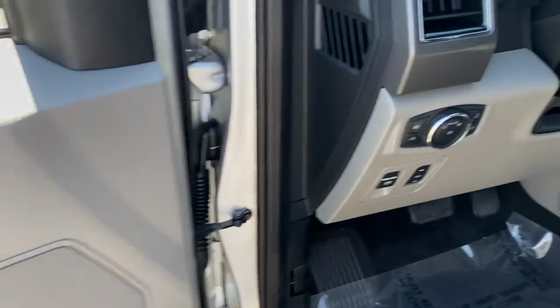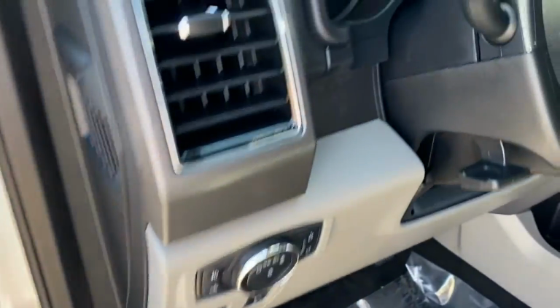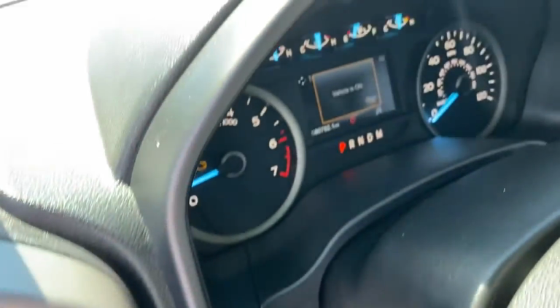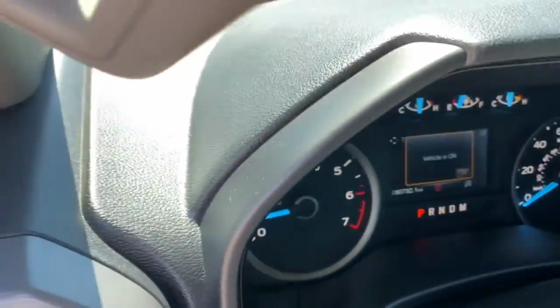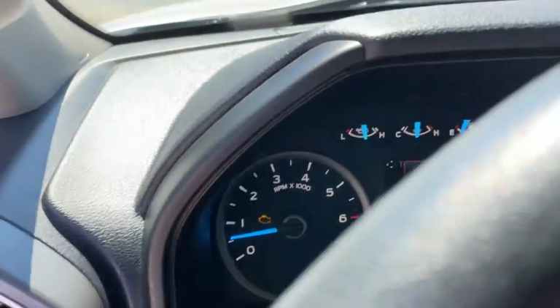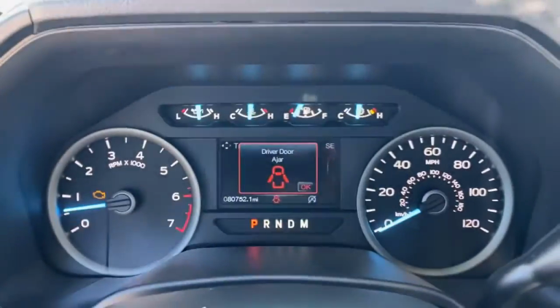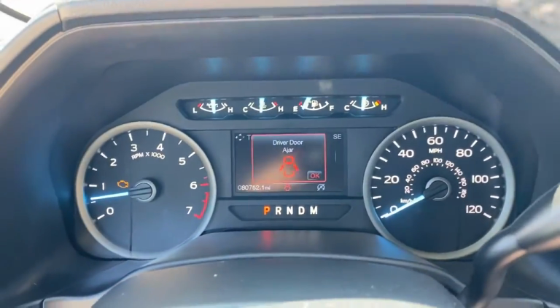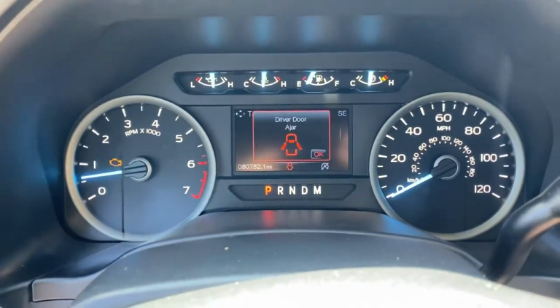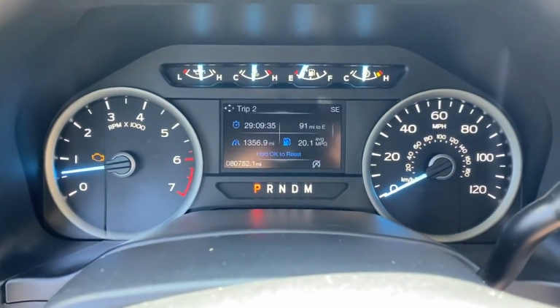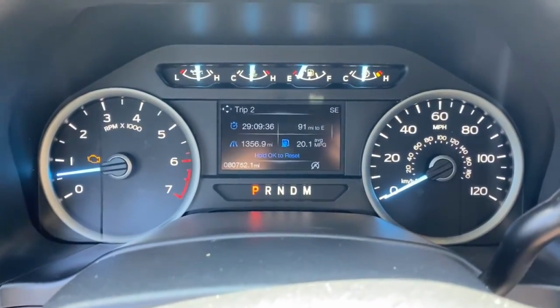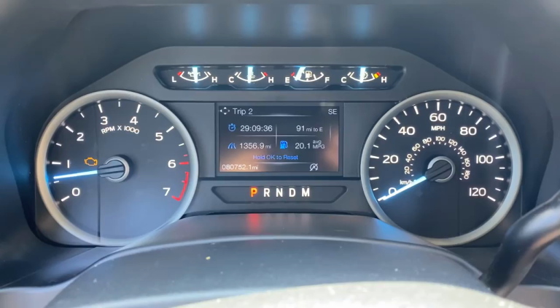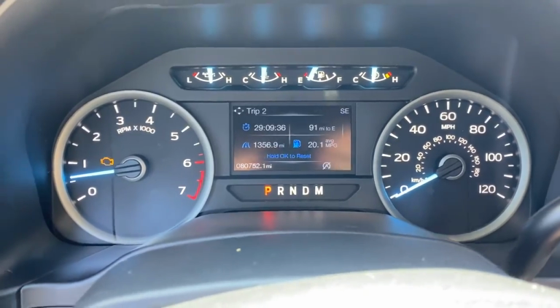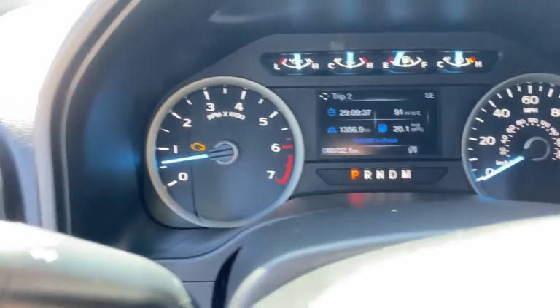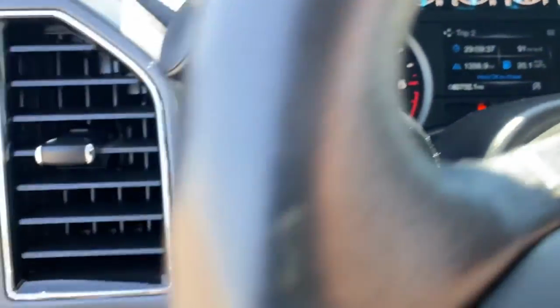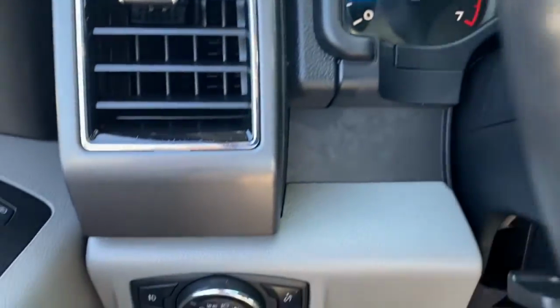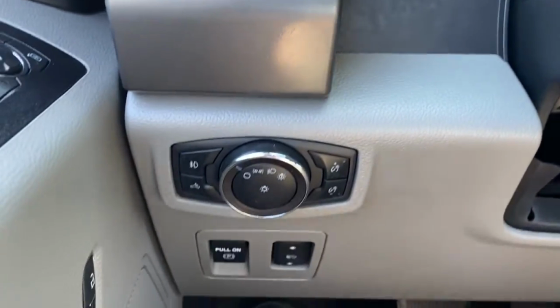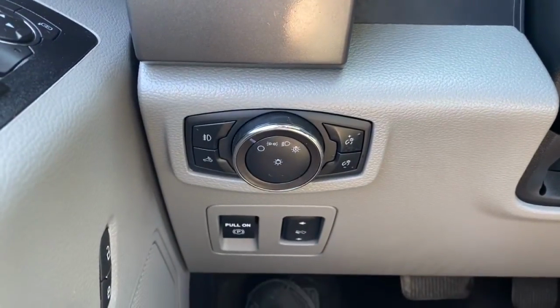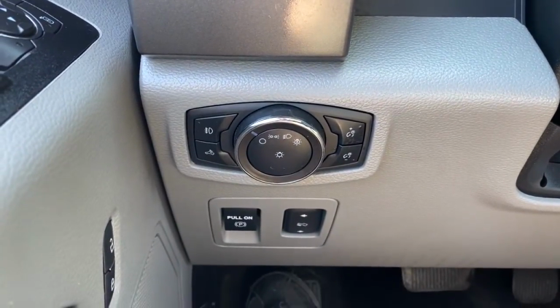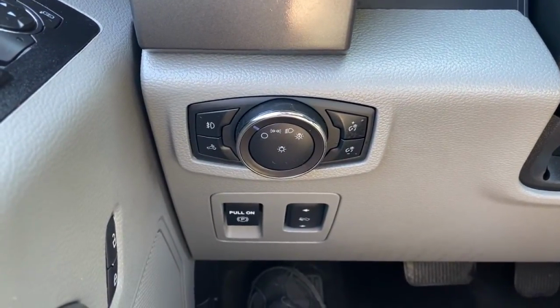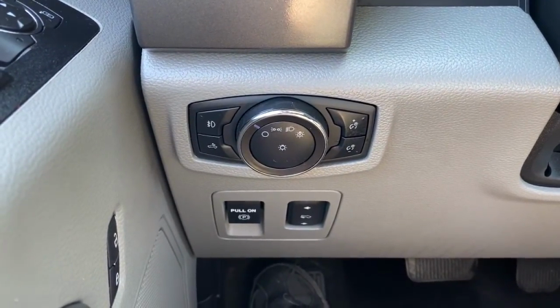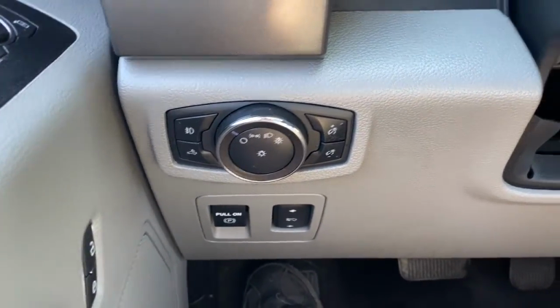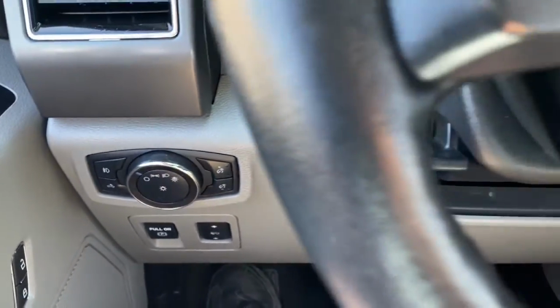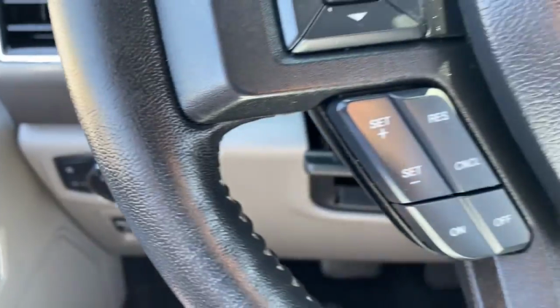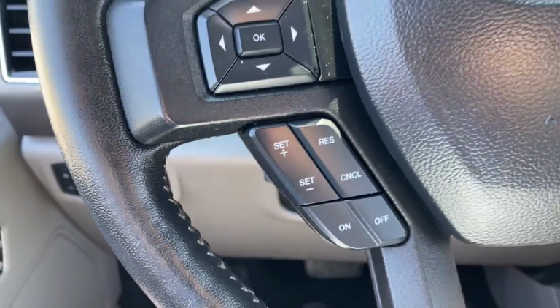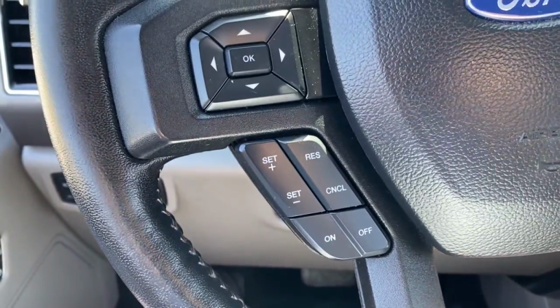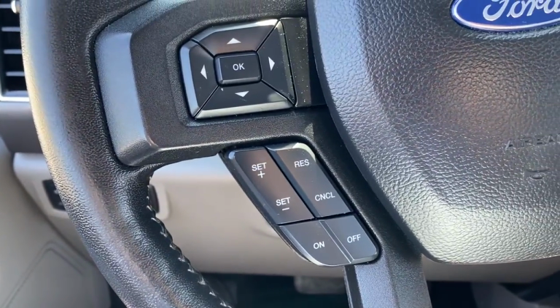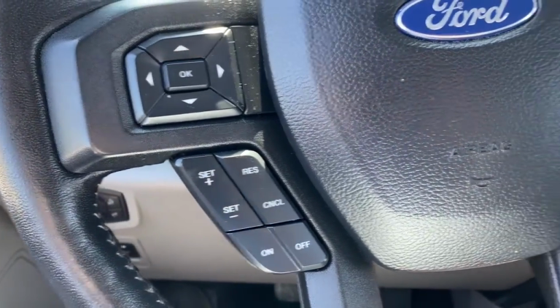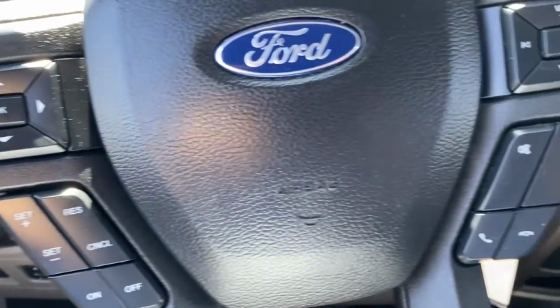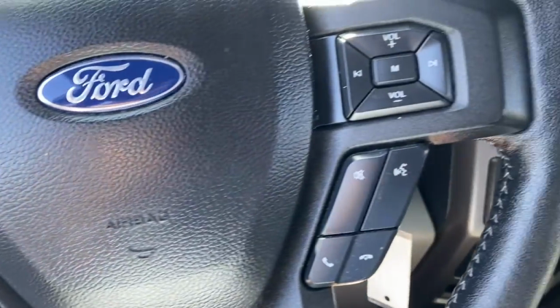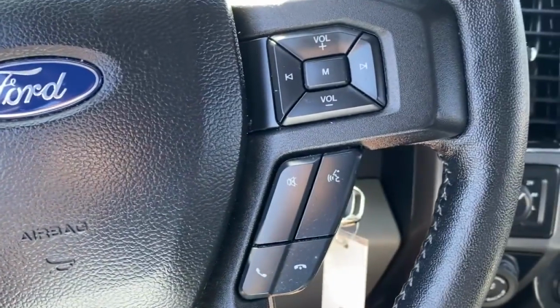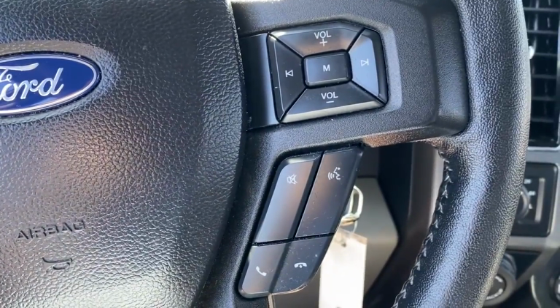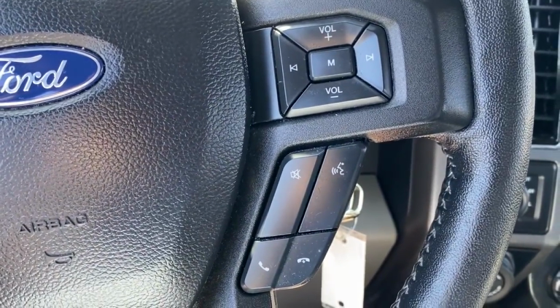Navigation system, keyless entry, fog lamps, remote engine start, electronic stability control, aluminum wheels, traction control, intermittent wipers, tire pressure monitoring system, power windows.